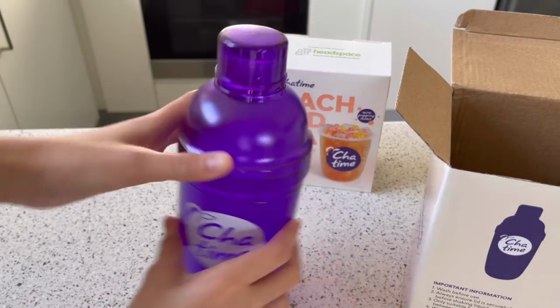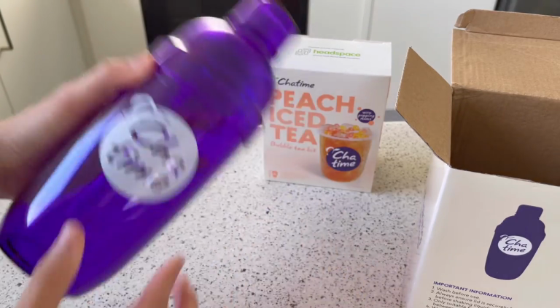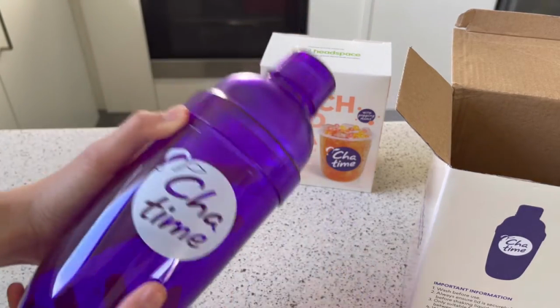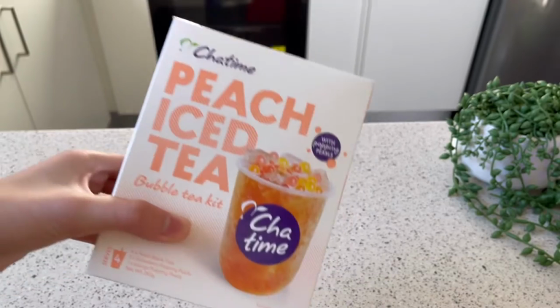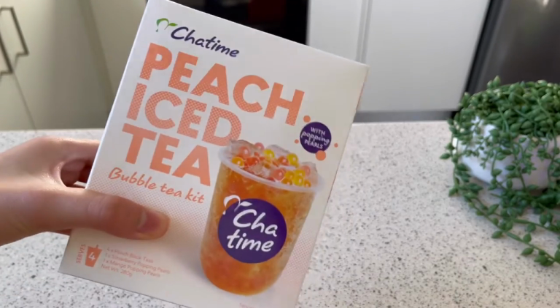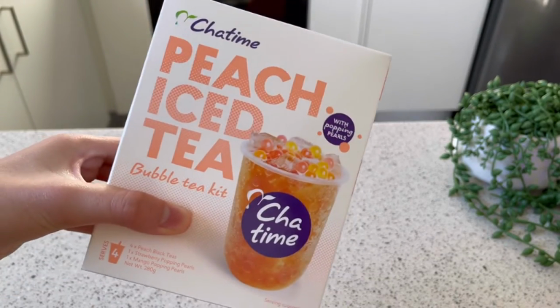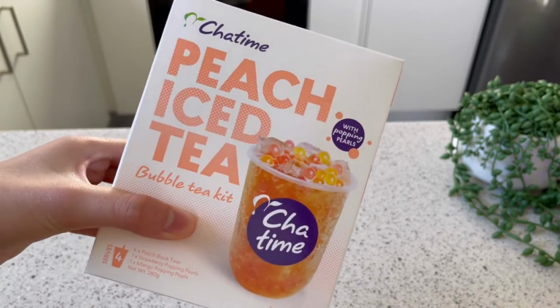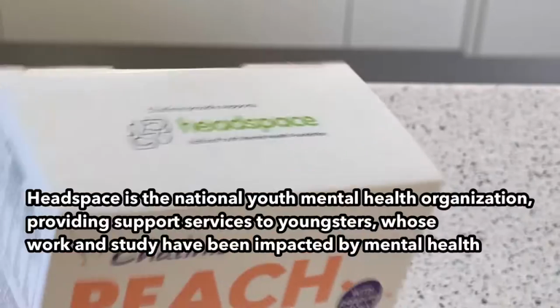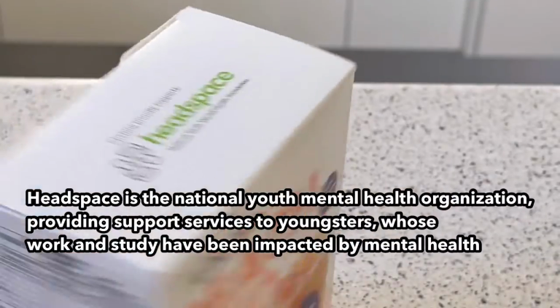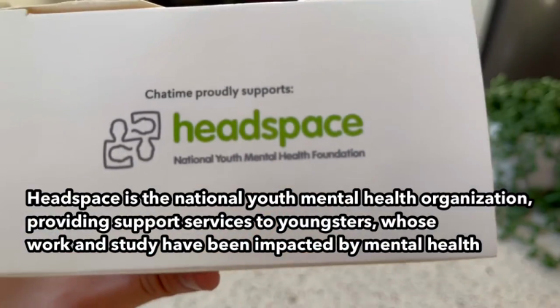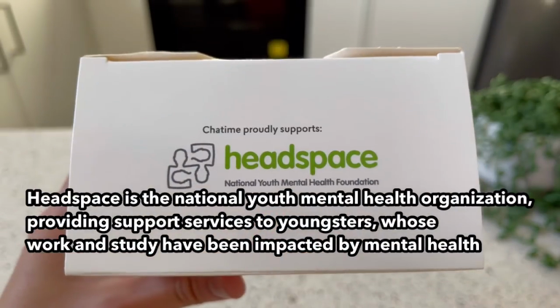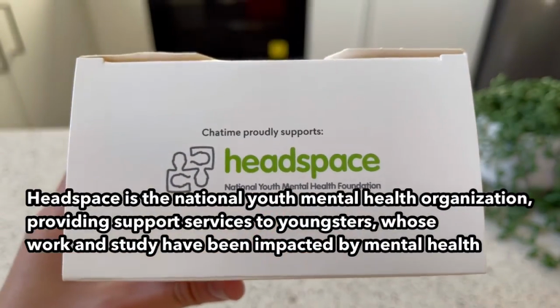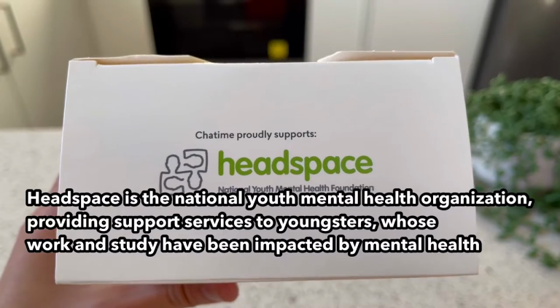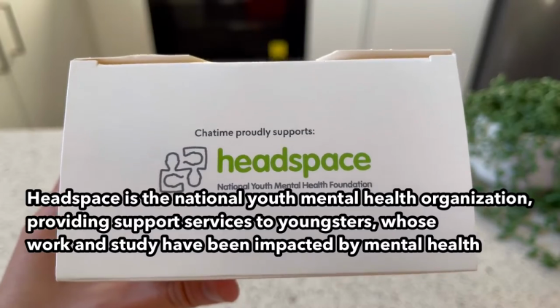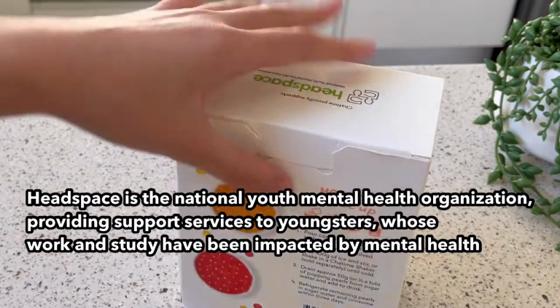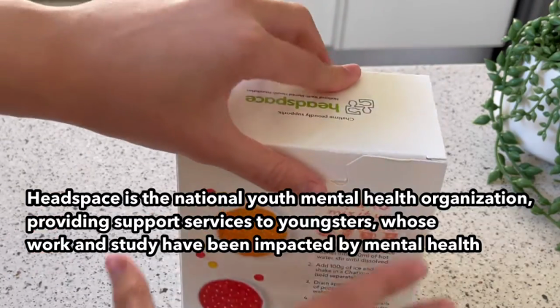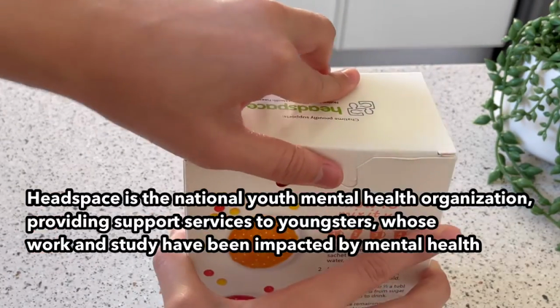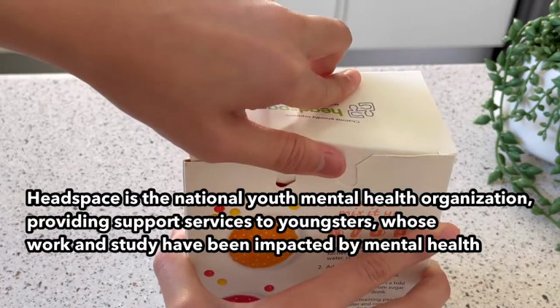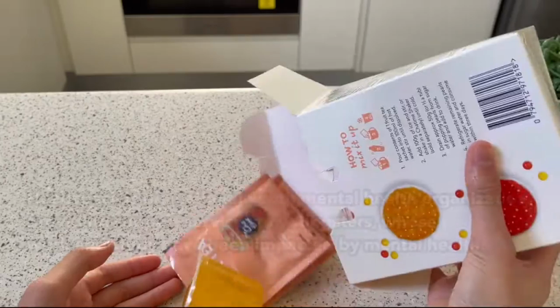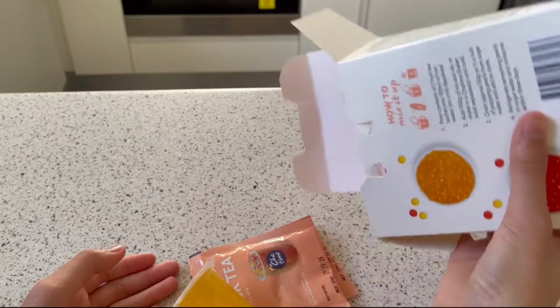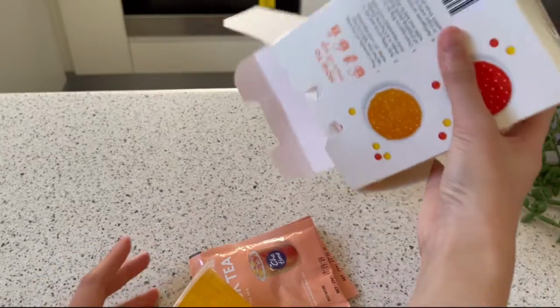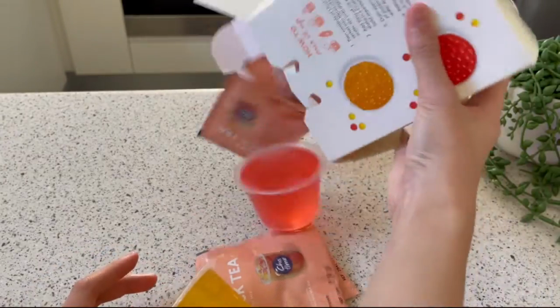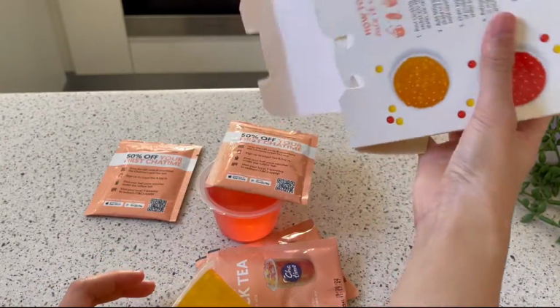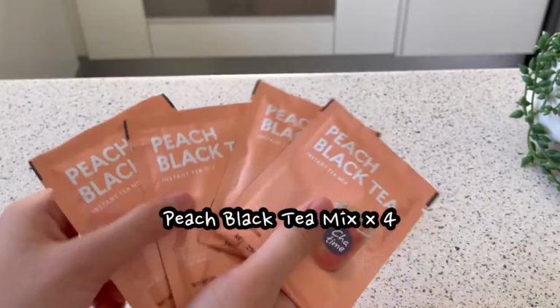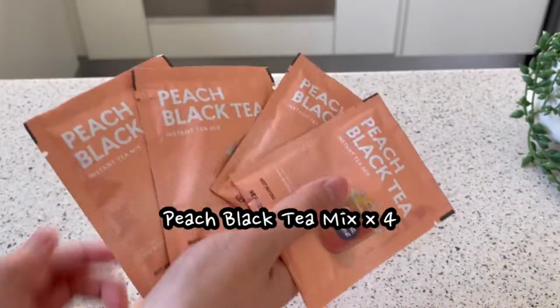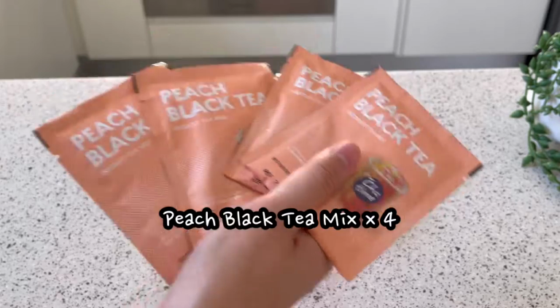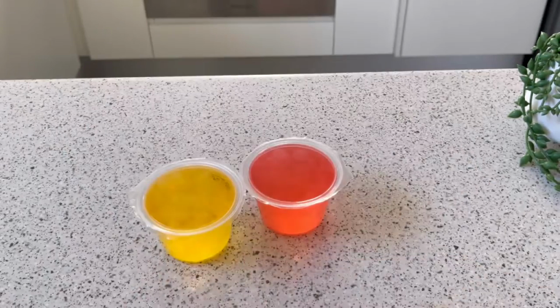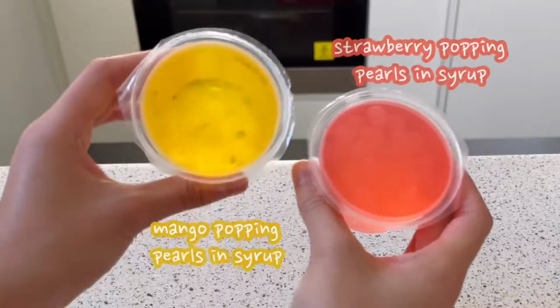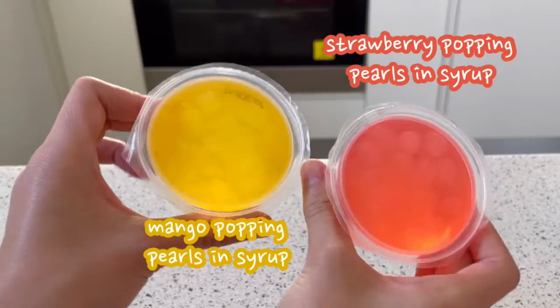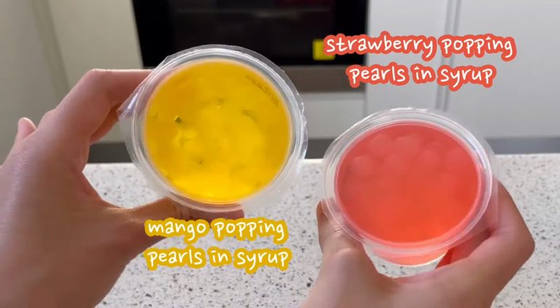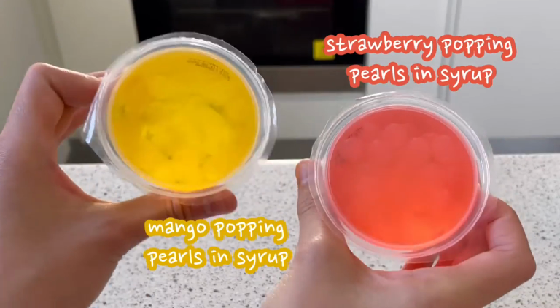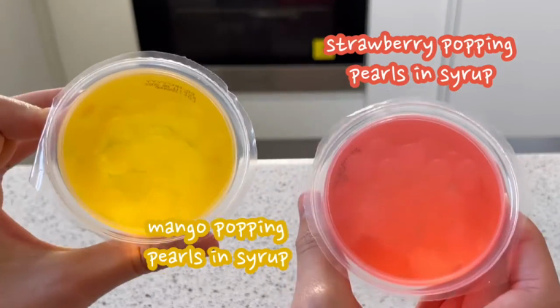The kit looks standard. ChaTime mentions they work with Headspace to support youngsters with mental health issues. Now back to the tea — it includes four tea mixes and popping pals with flavours.